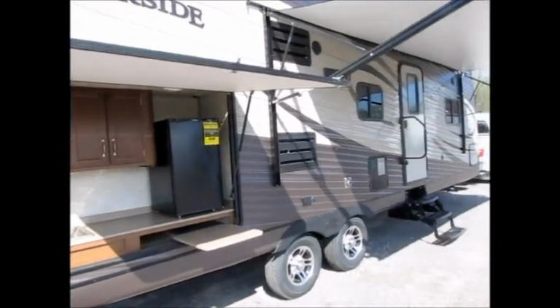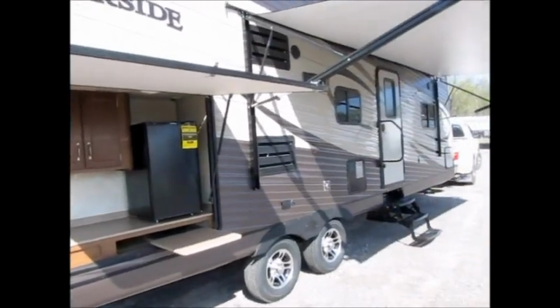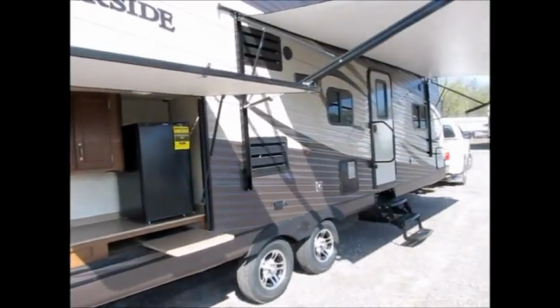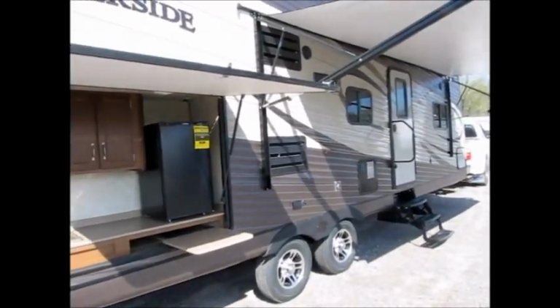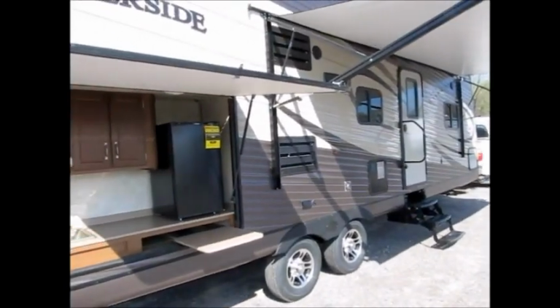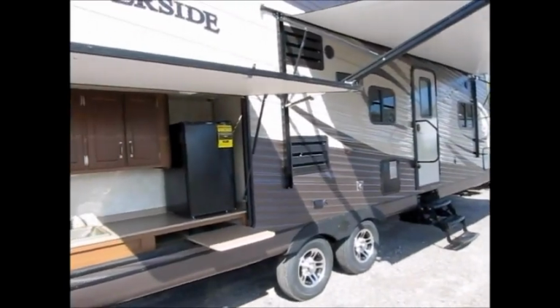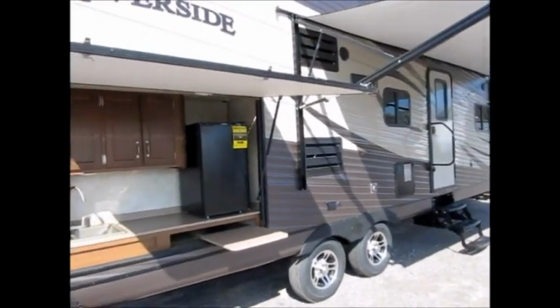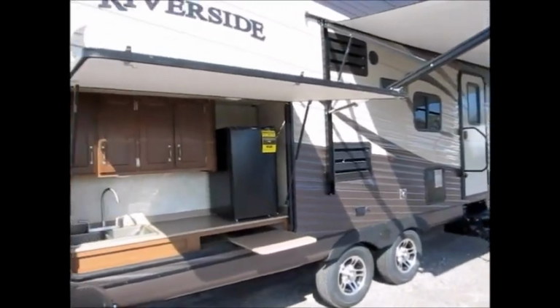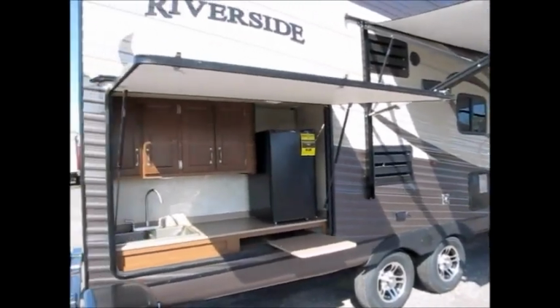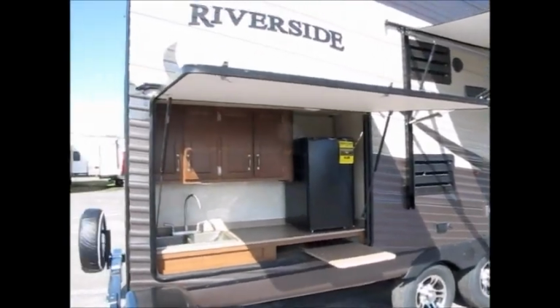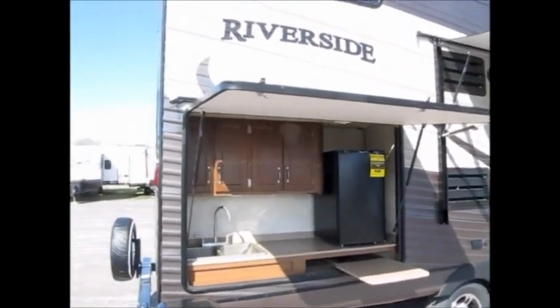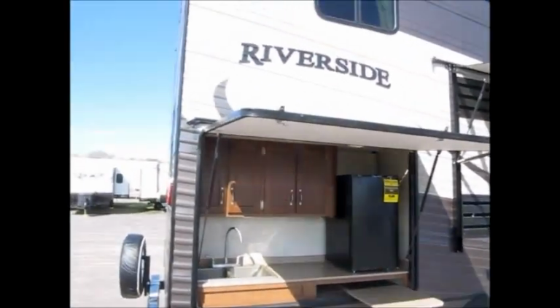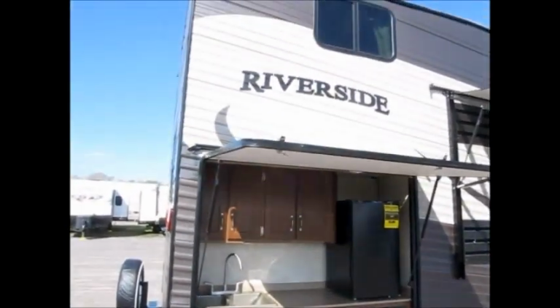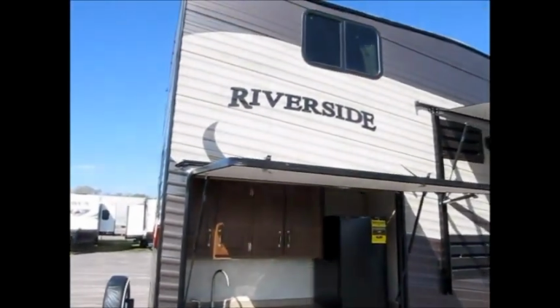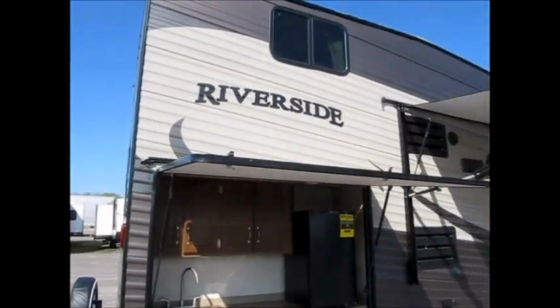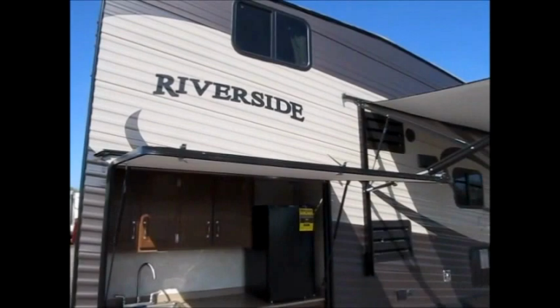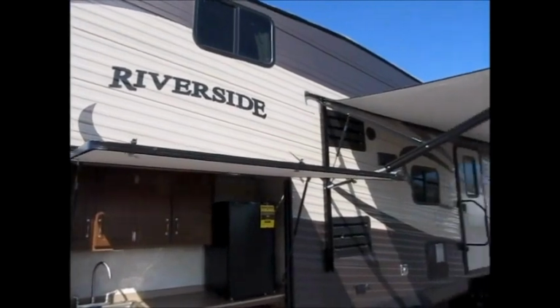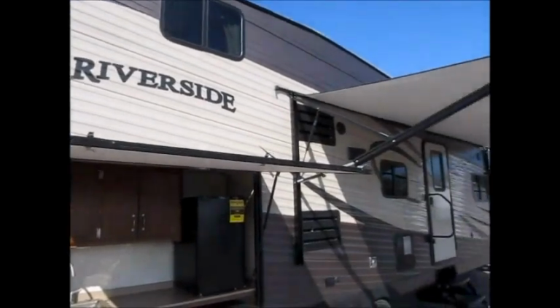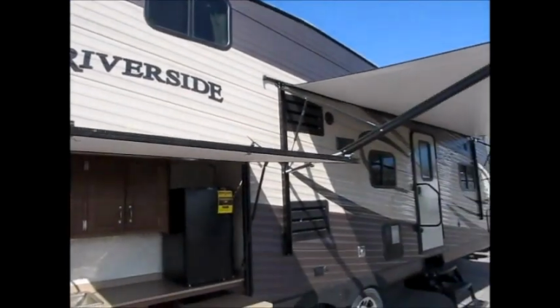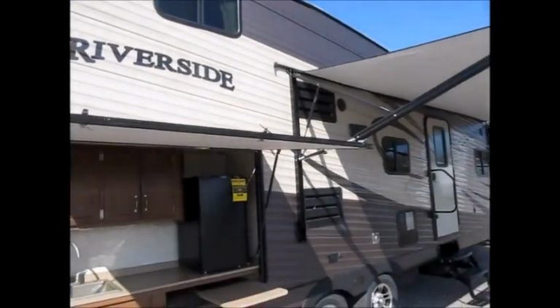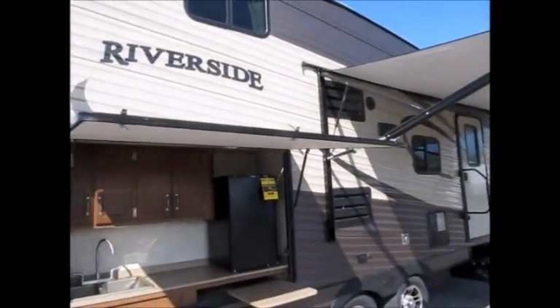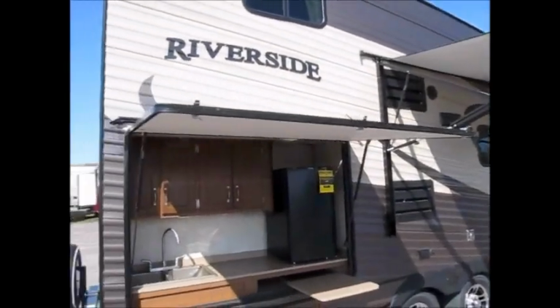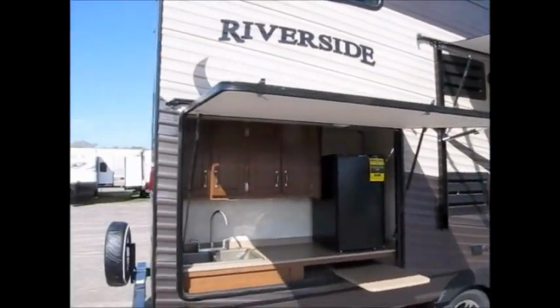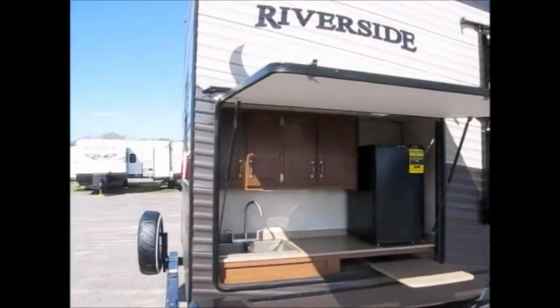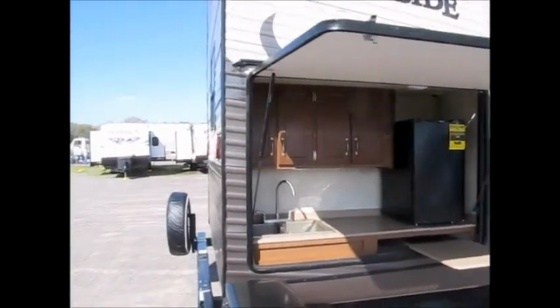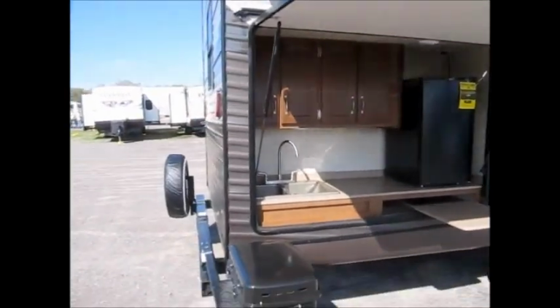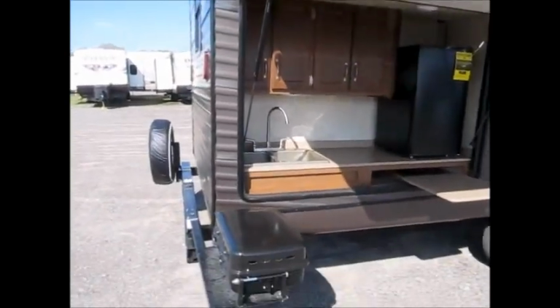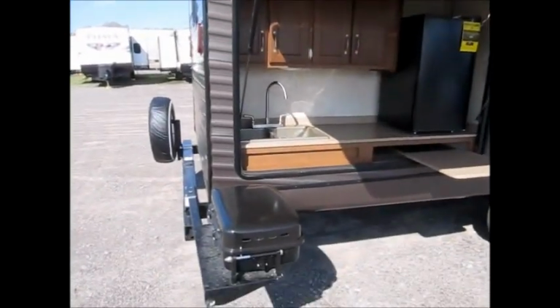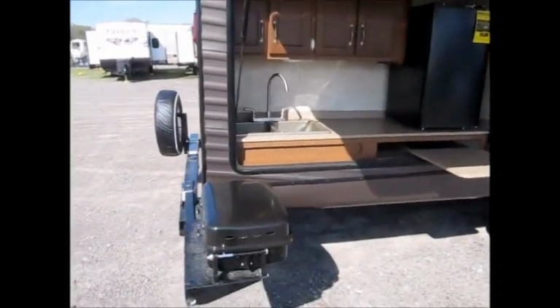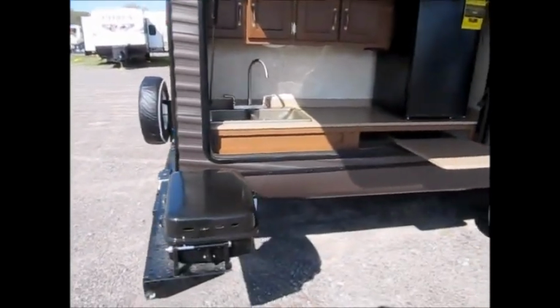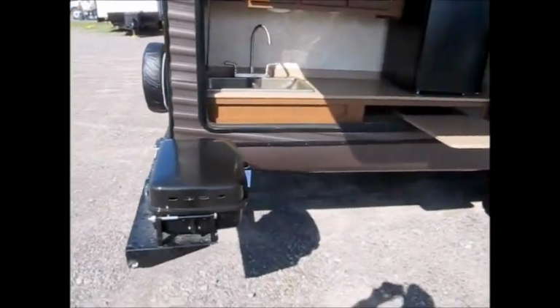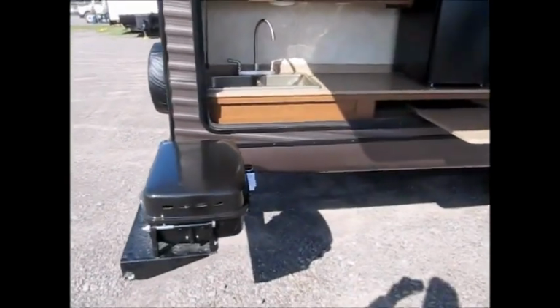It has a super slide. It weighs 7,000 pounds, so this is half-ton towable. This floor plan is exclusive to Riverside.